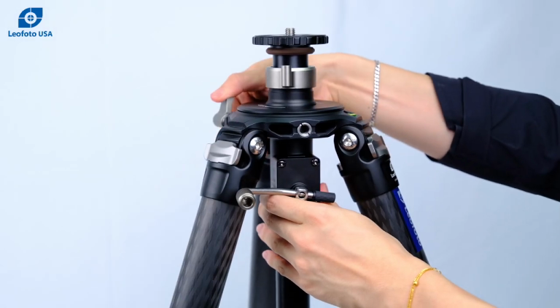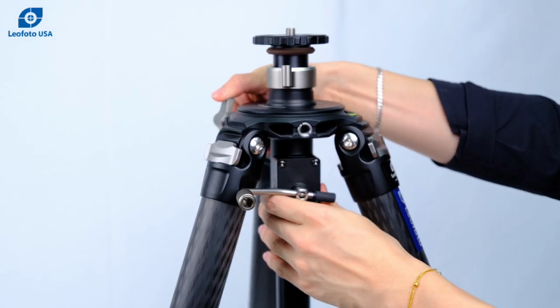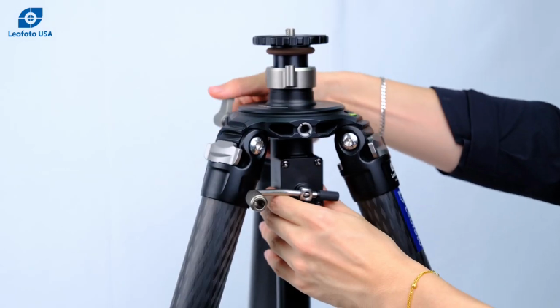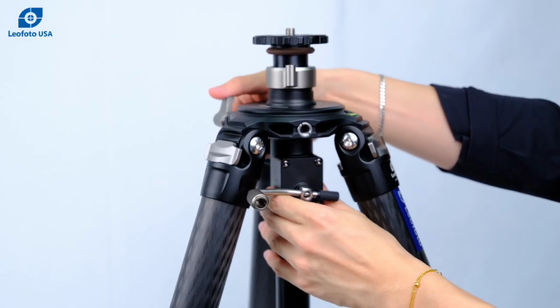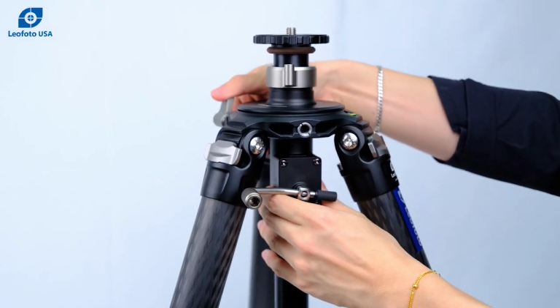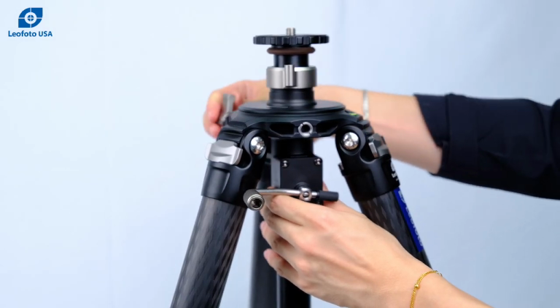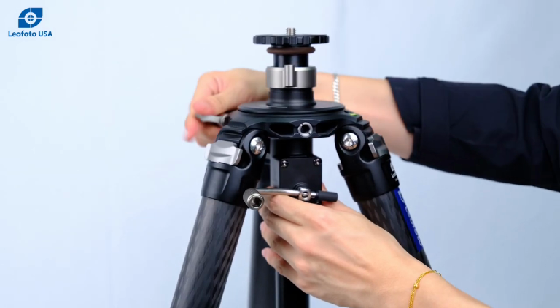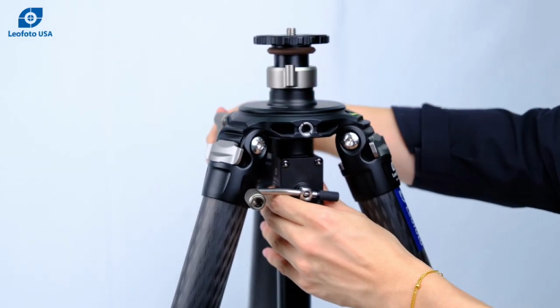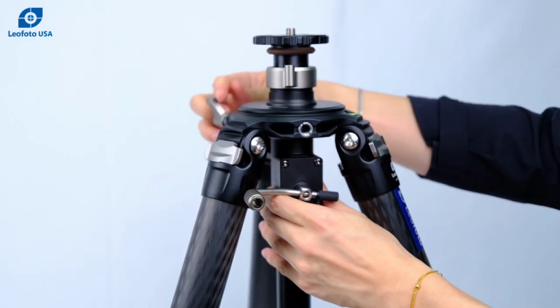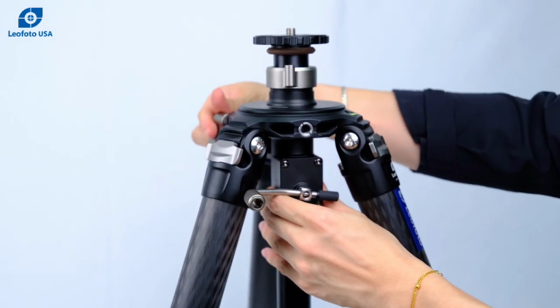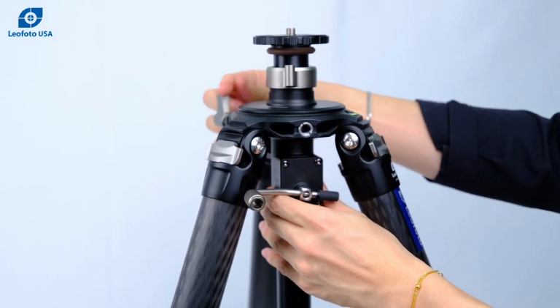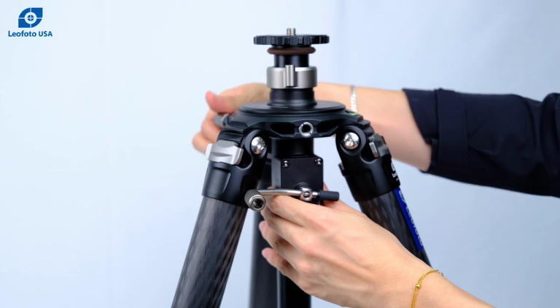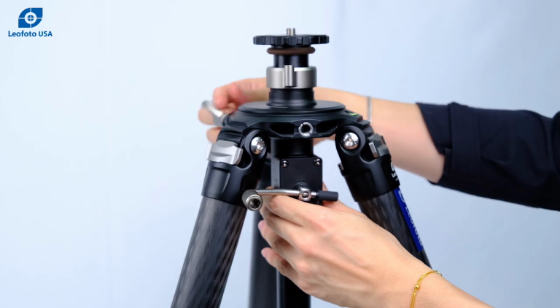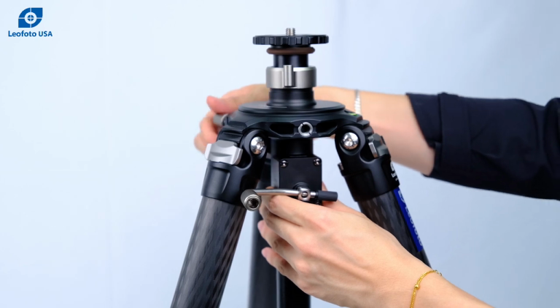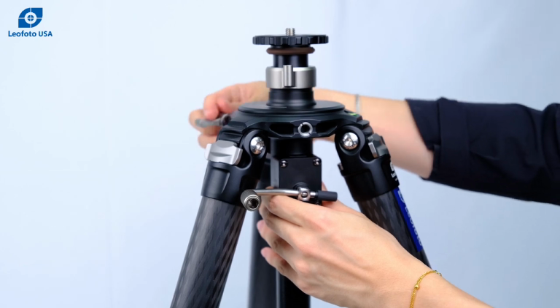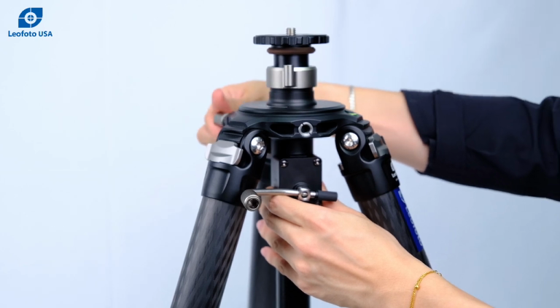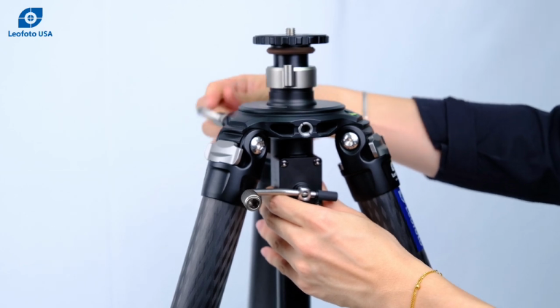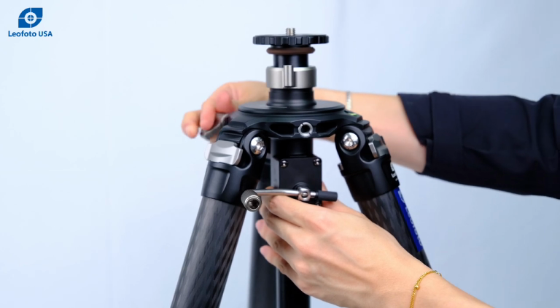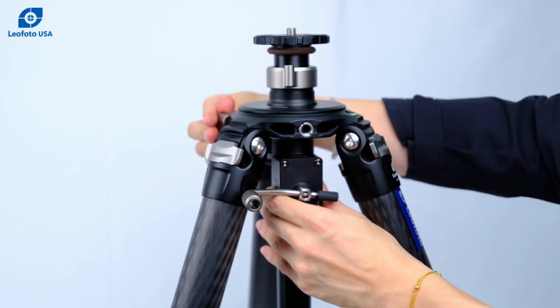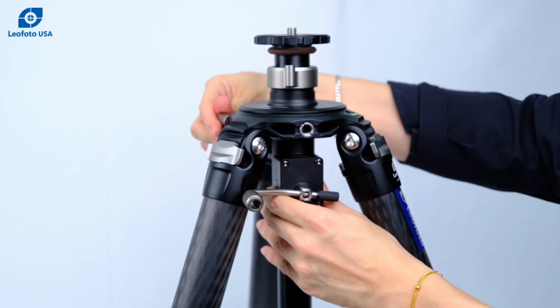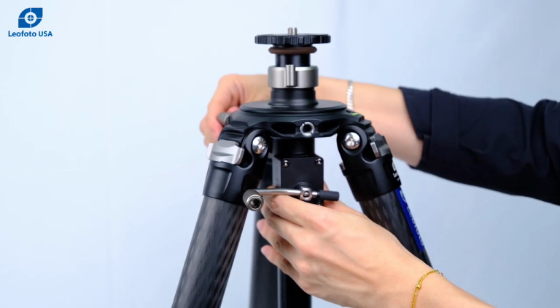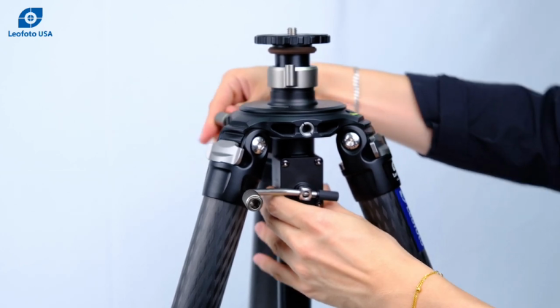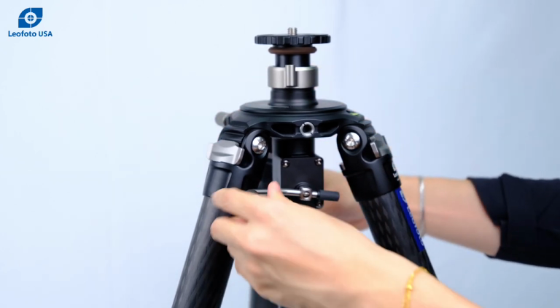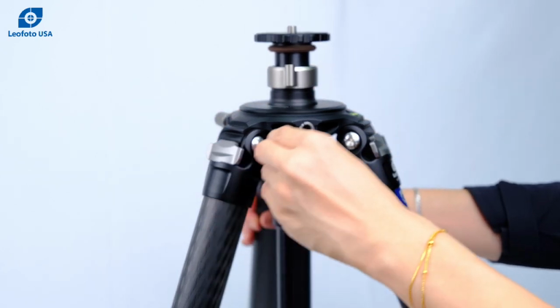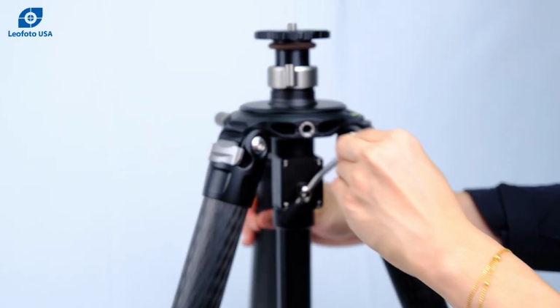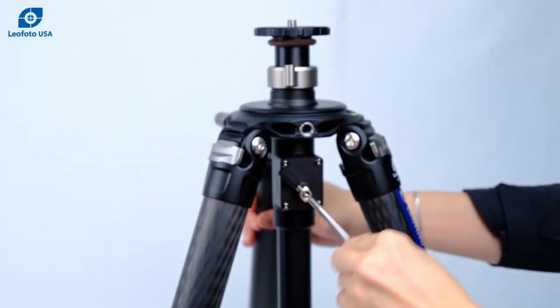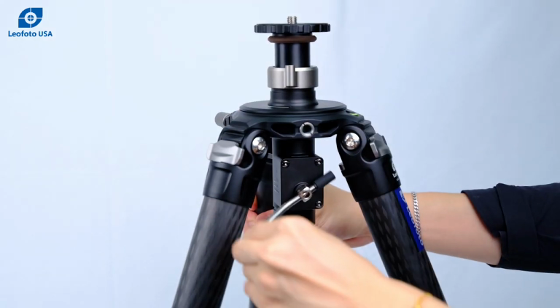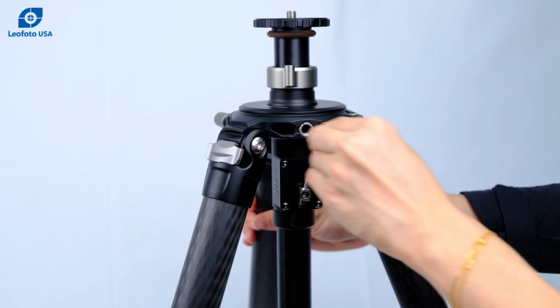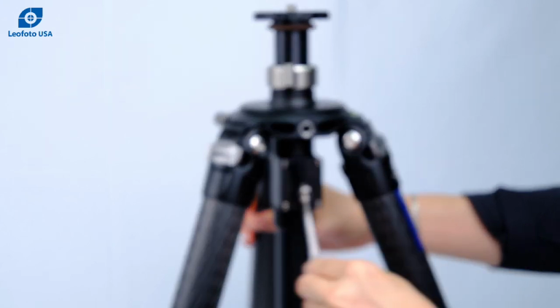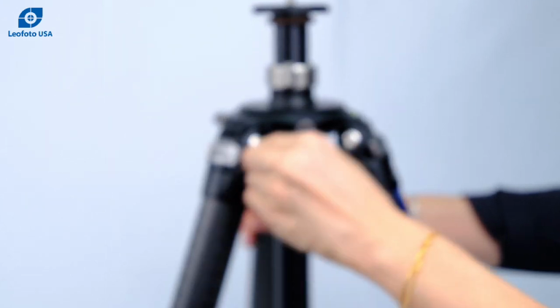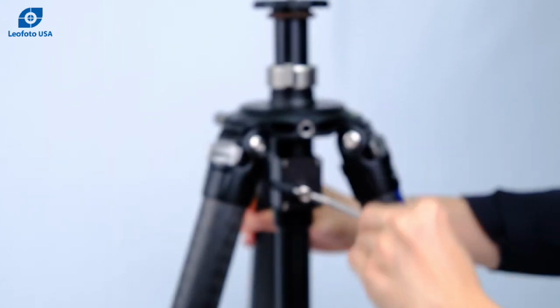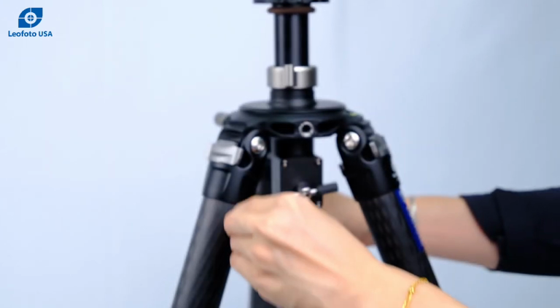Once you find the perfect position, you can lock the geared center column in place, and then it'll be ready to be used.